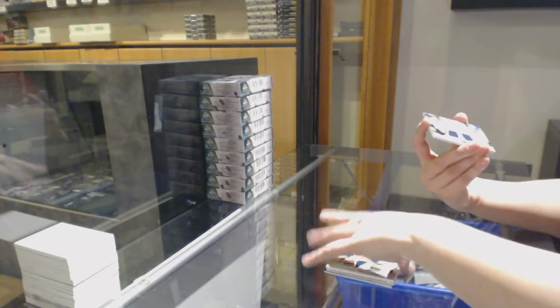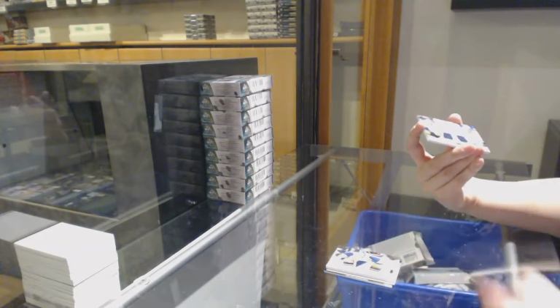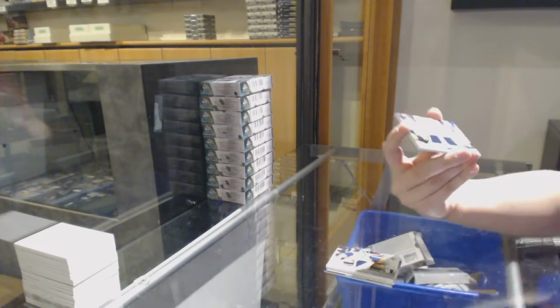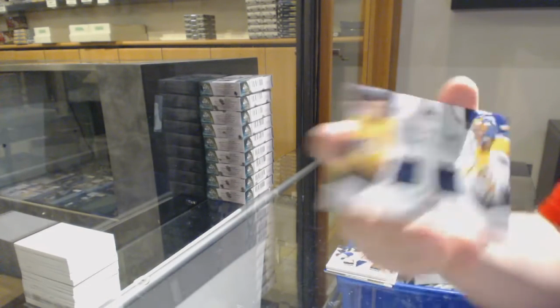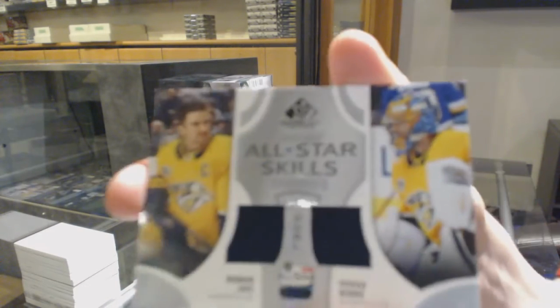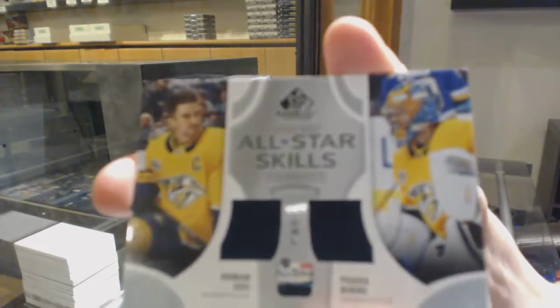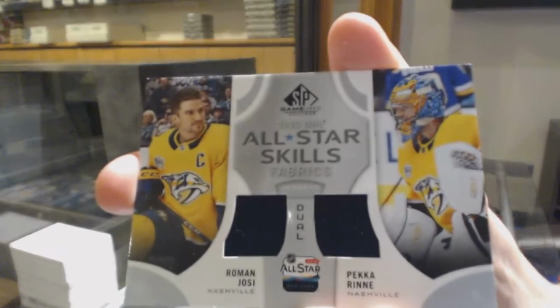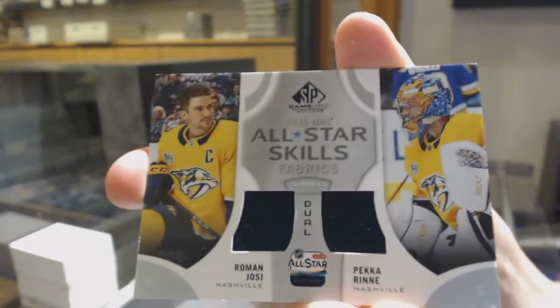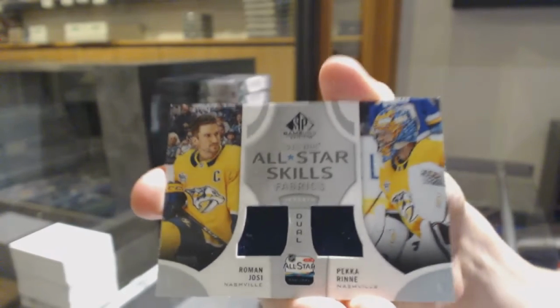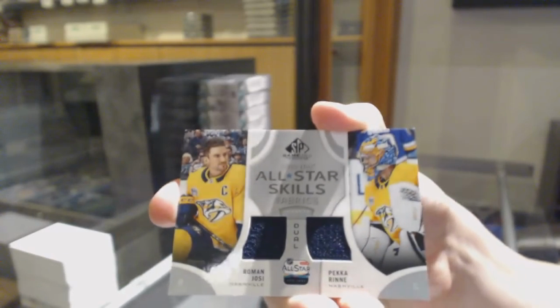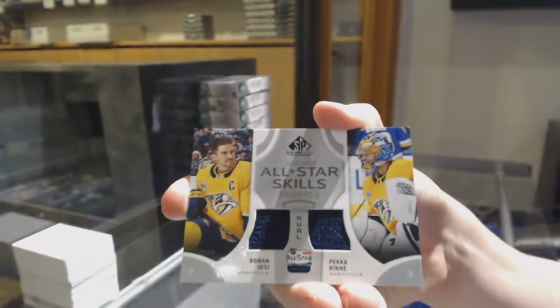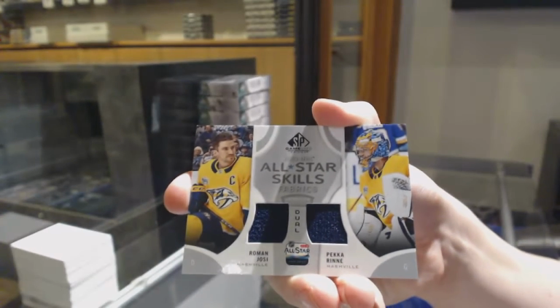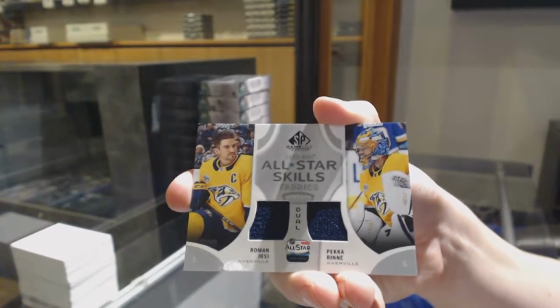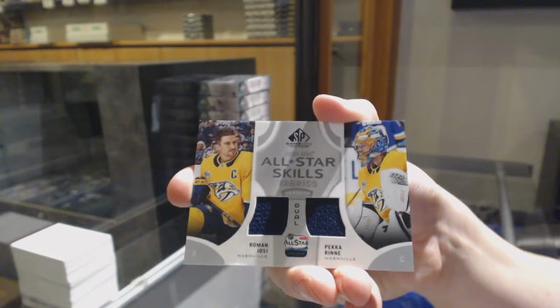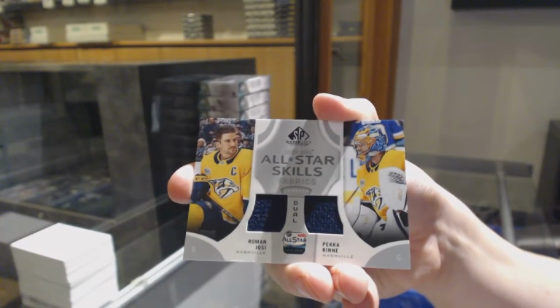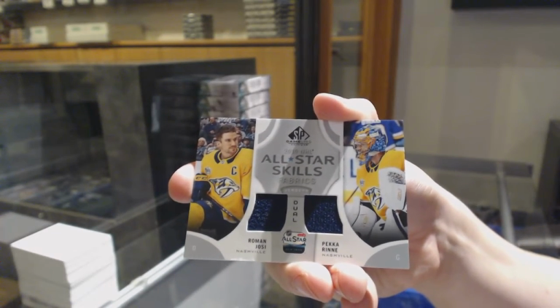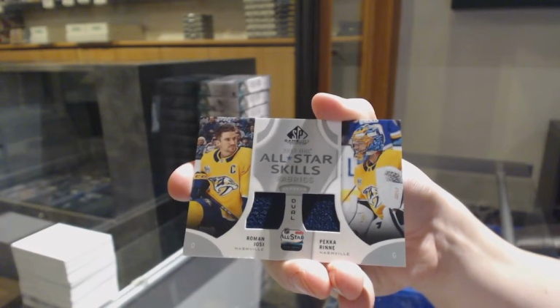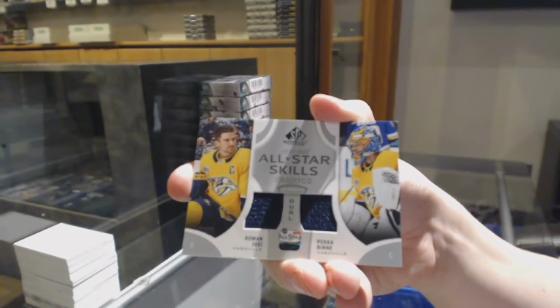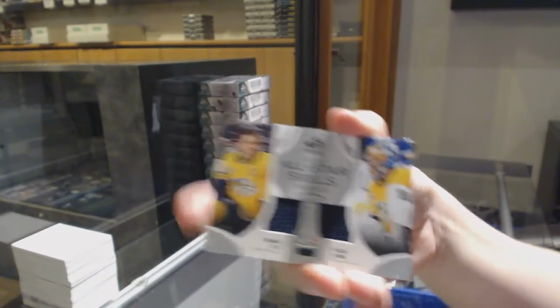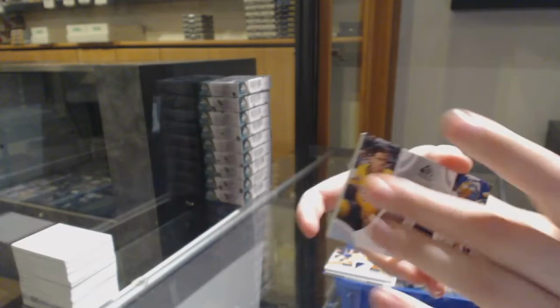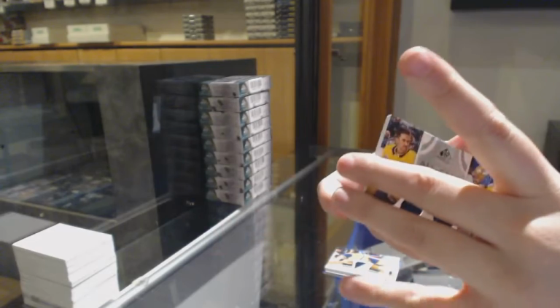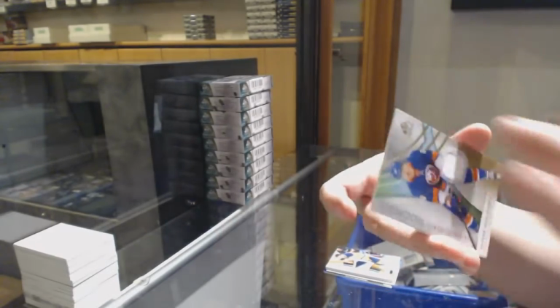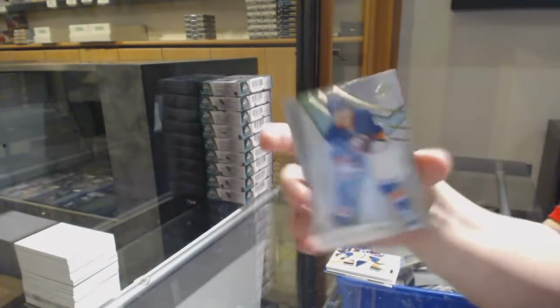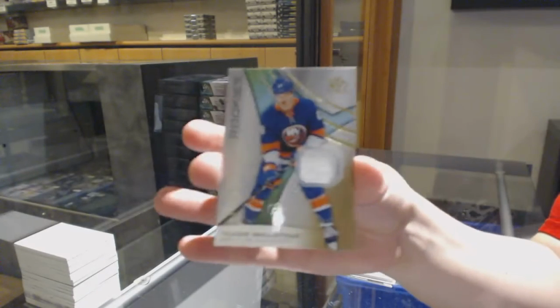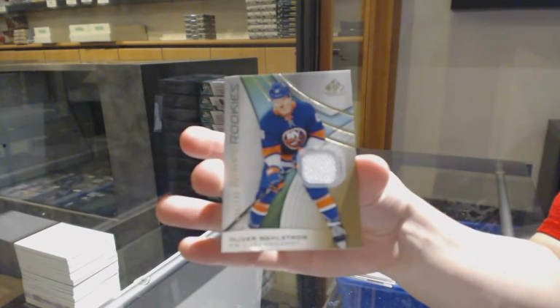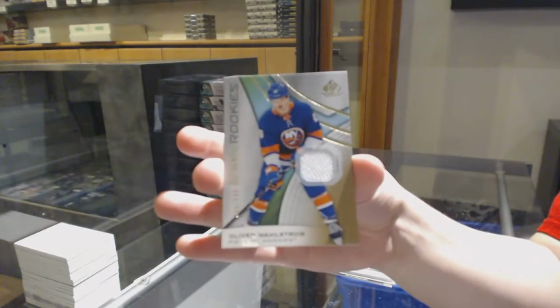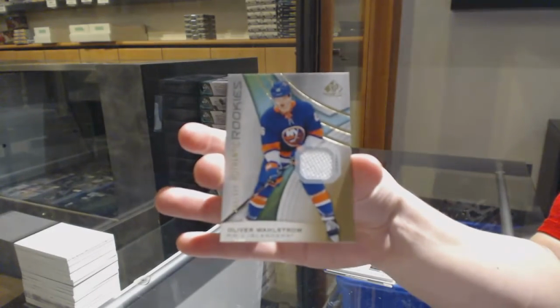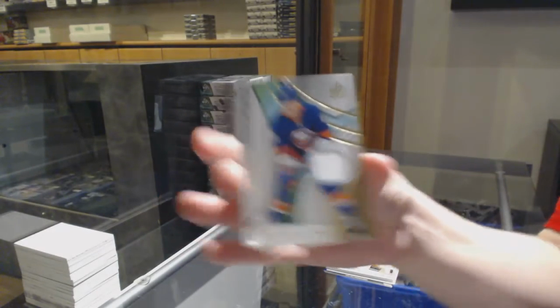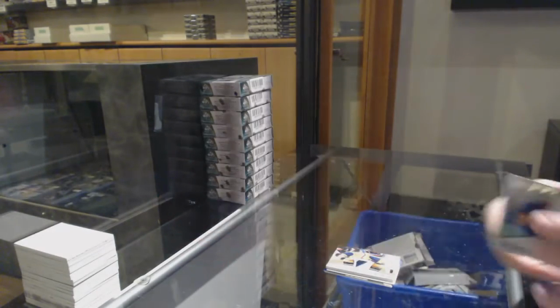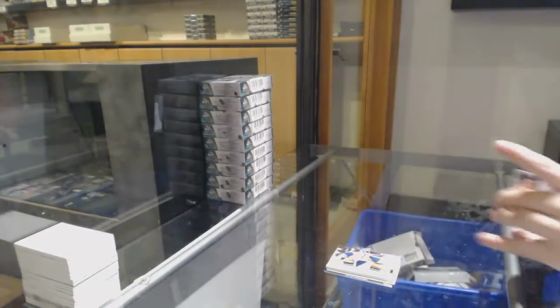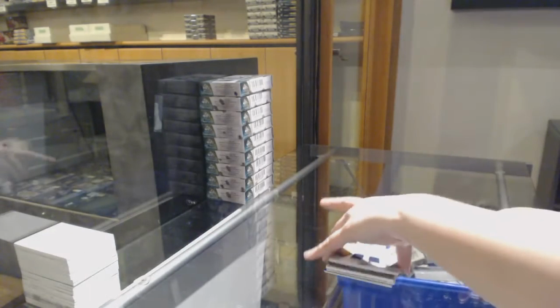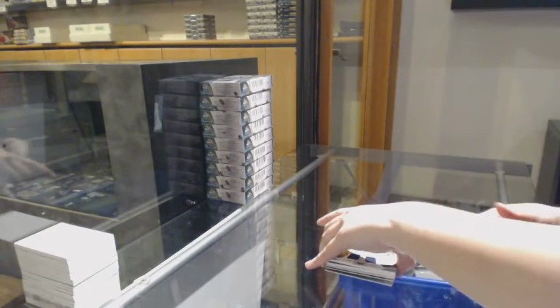All-Star Skills Fabrics dual jersey of Roman Josi and Pekka Rinne. And Oliver Wahlstrom, rookie jersey for the Islanders.